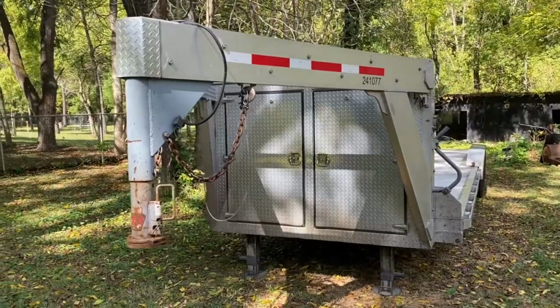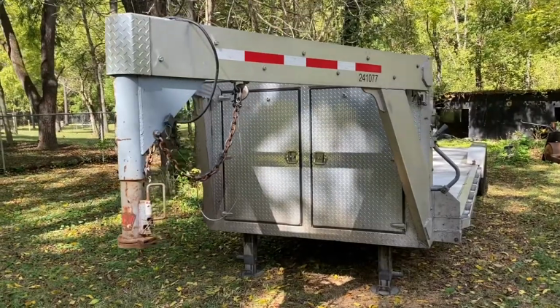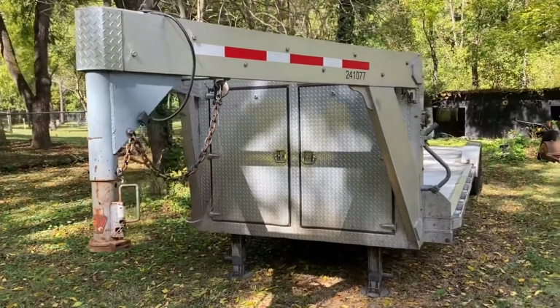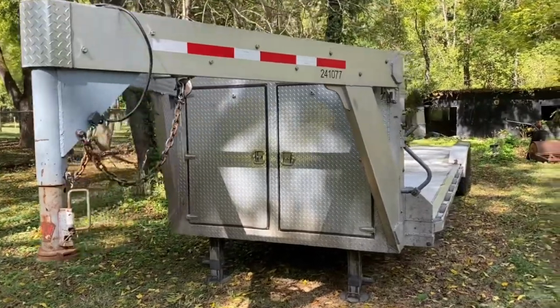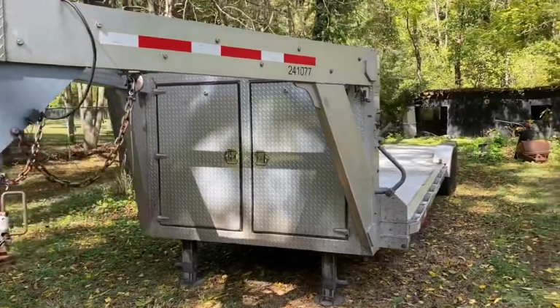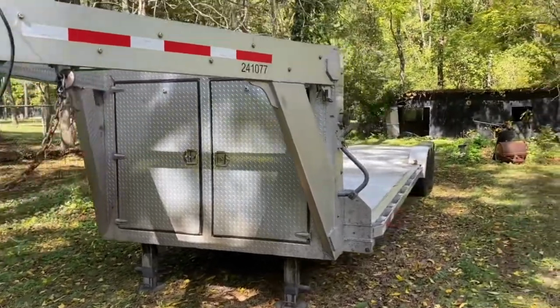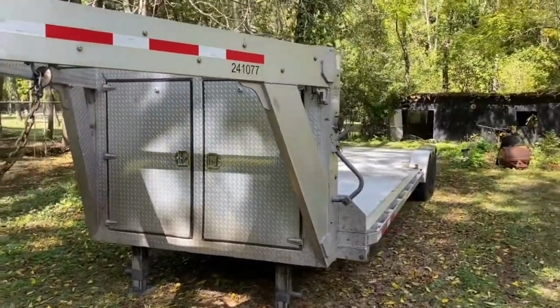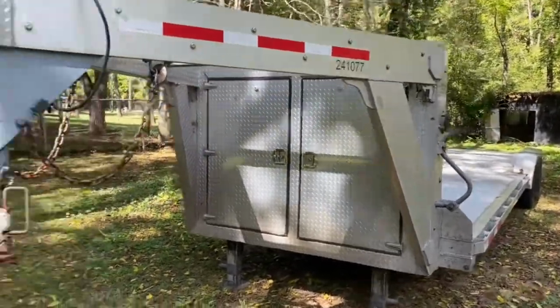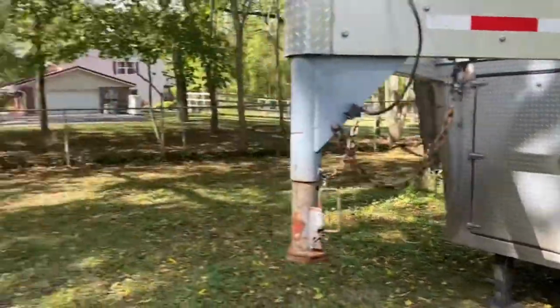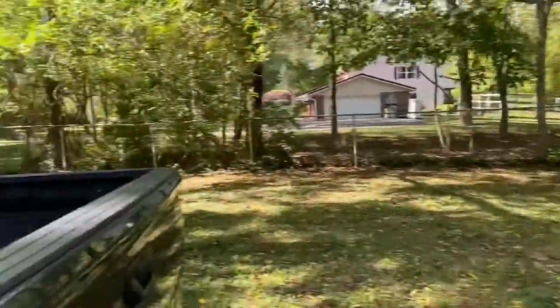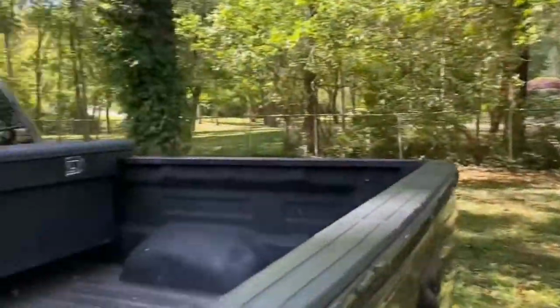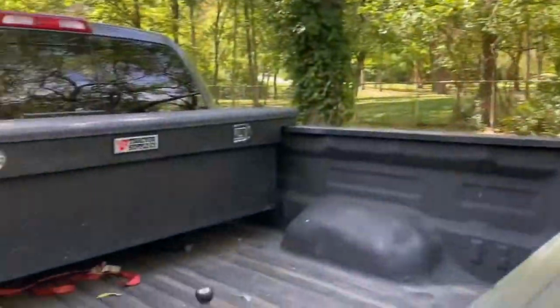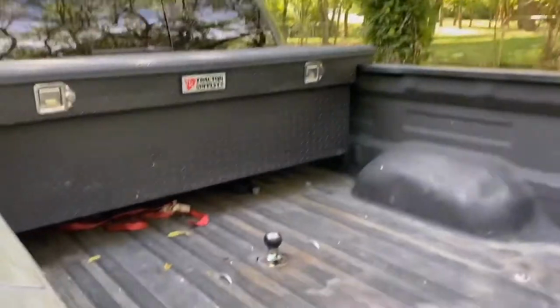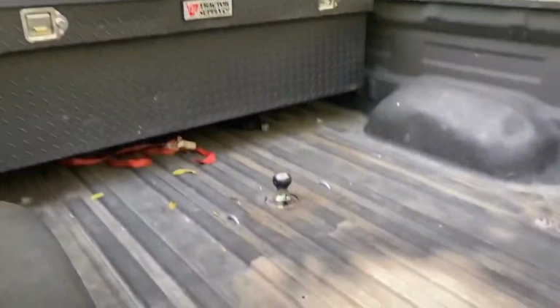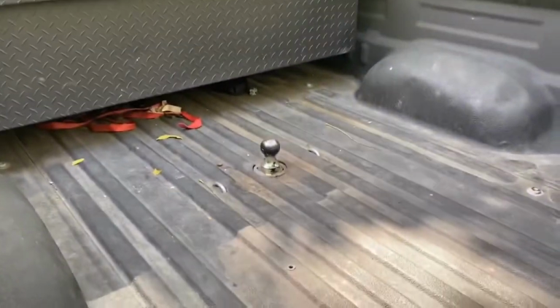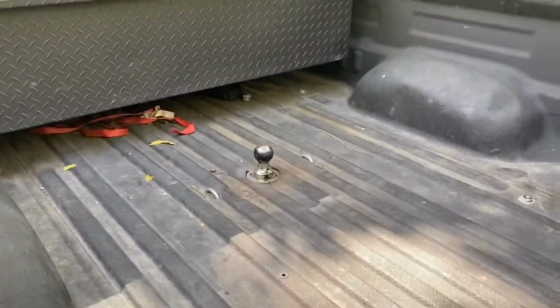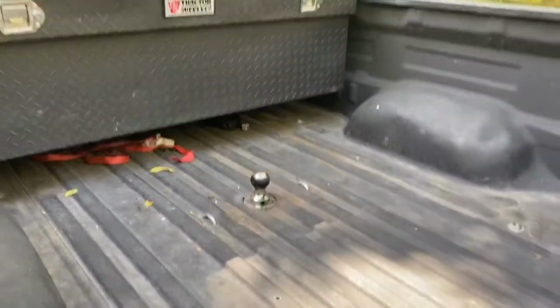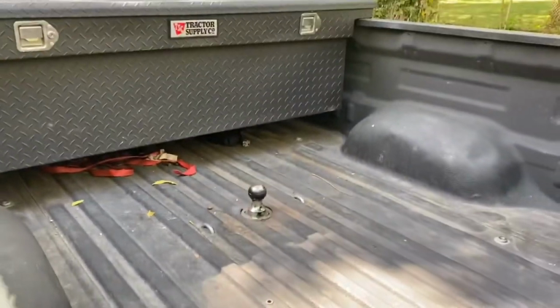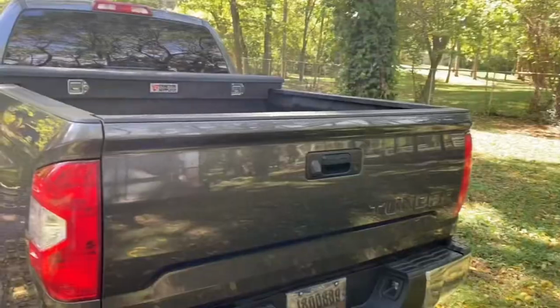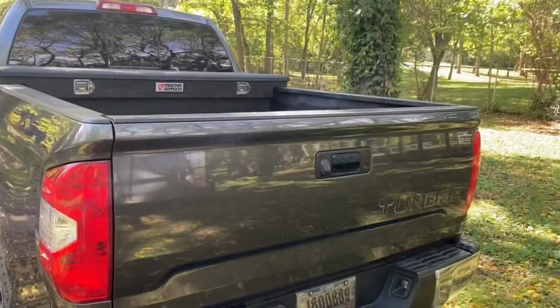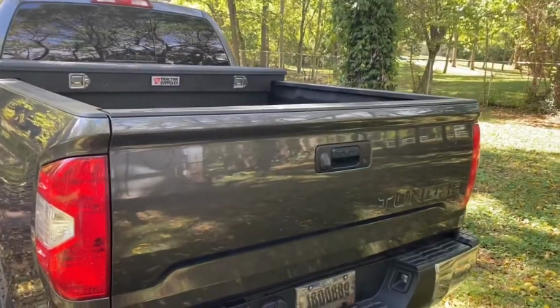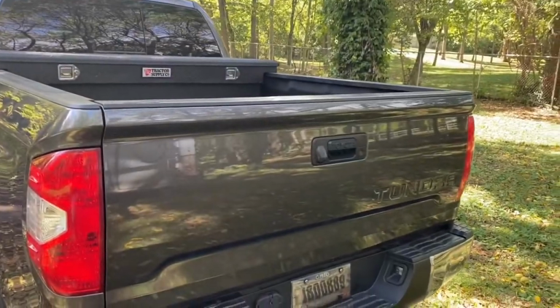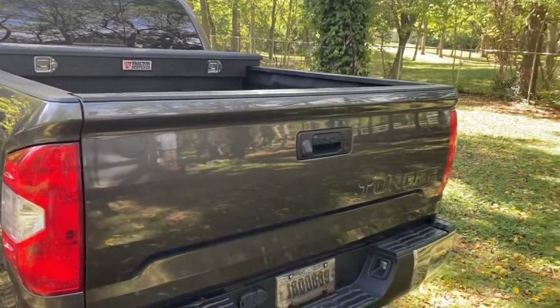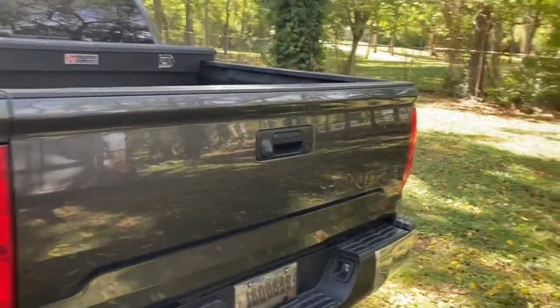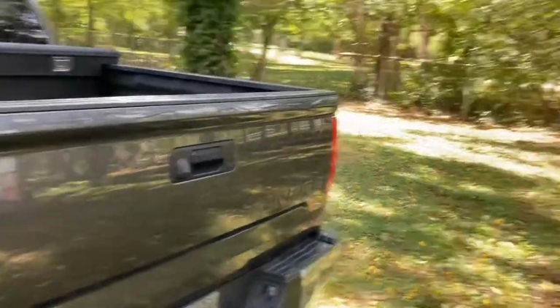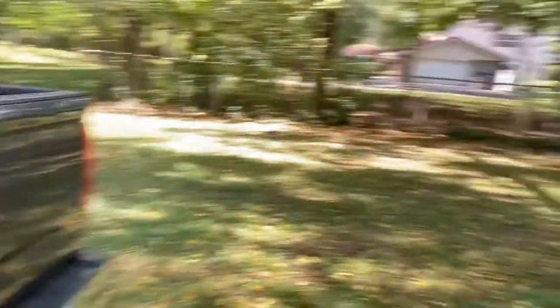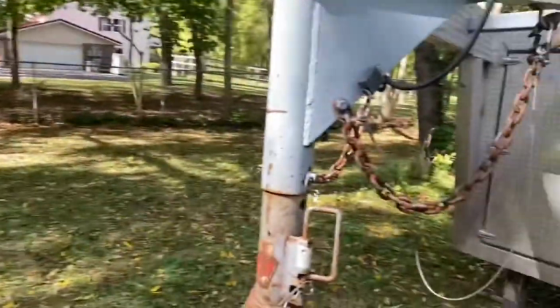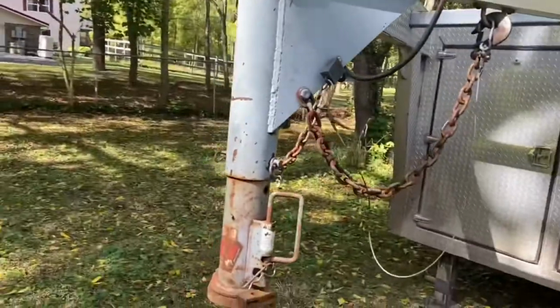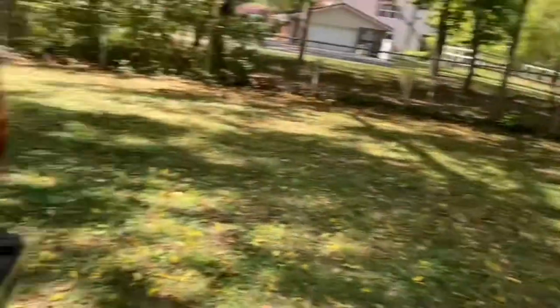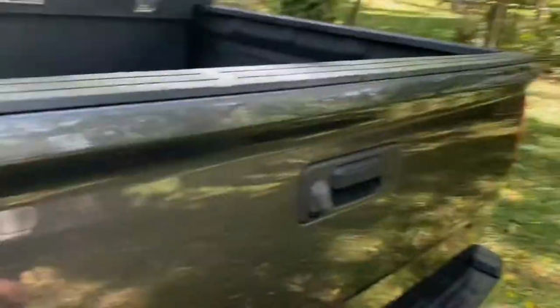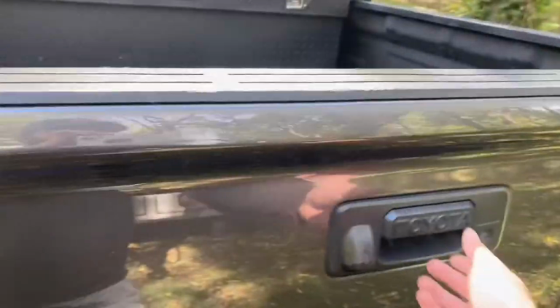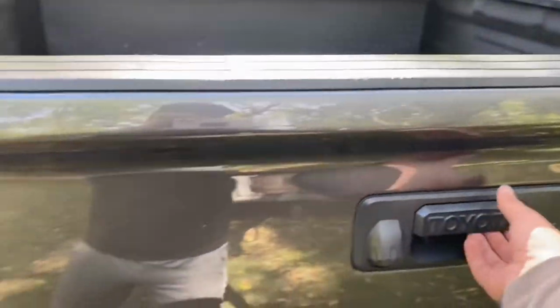Today we are going to hook up this gooseneck to my truck equipped with a B&W turnover ball. First, don't be stupid — don't destroy your tailgate. Put it down.